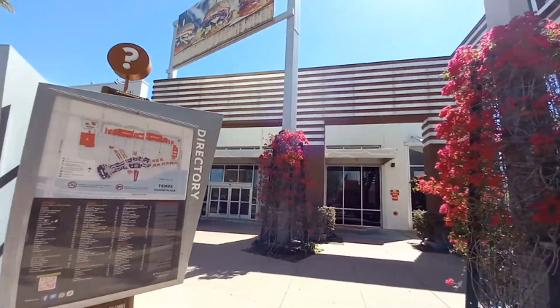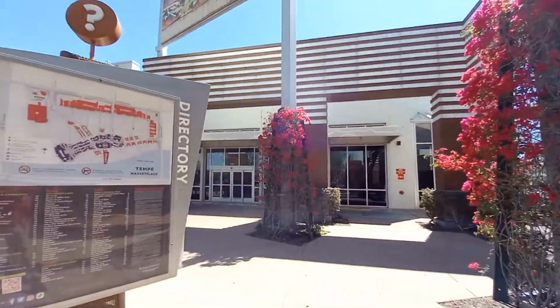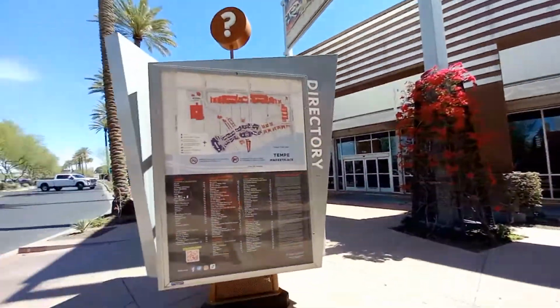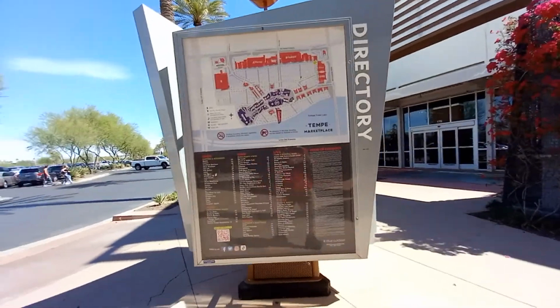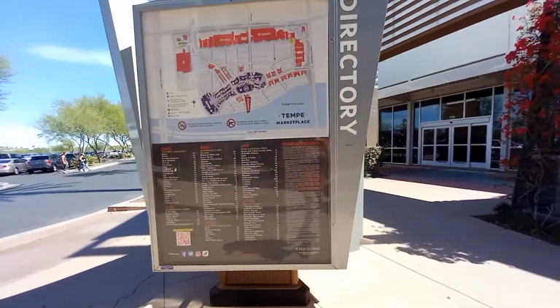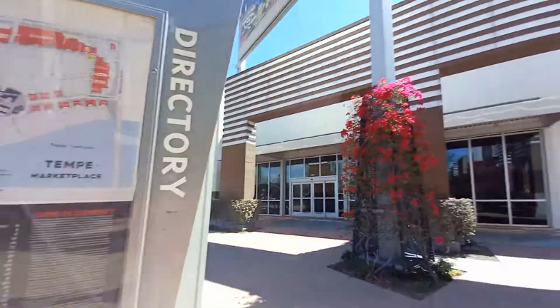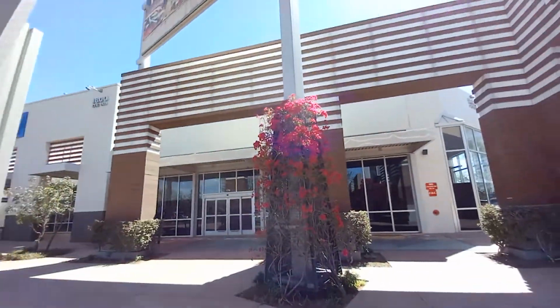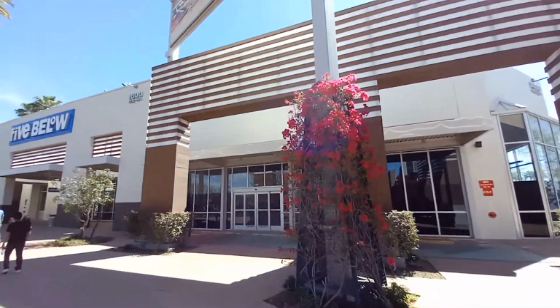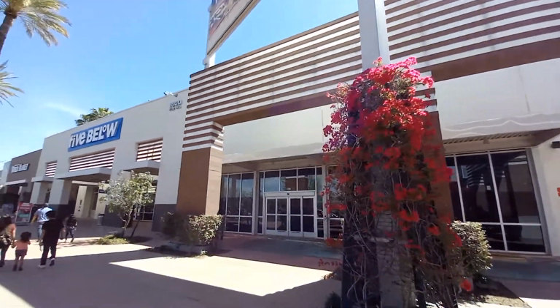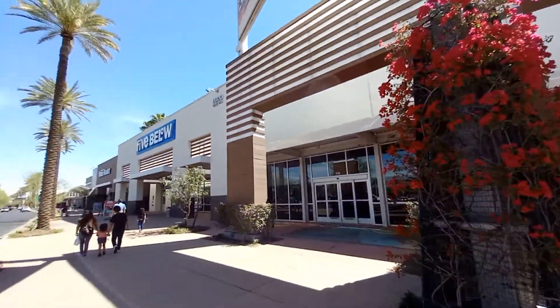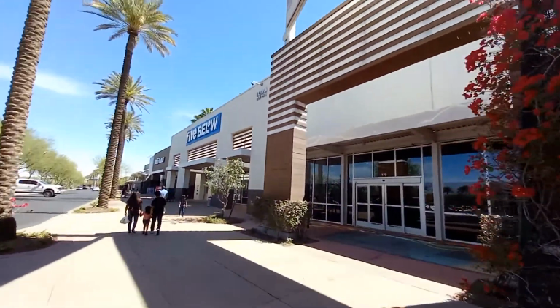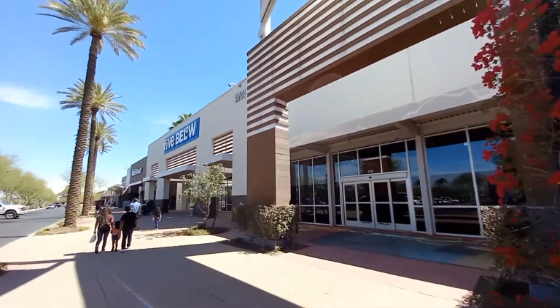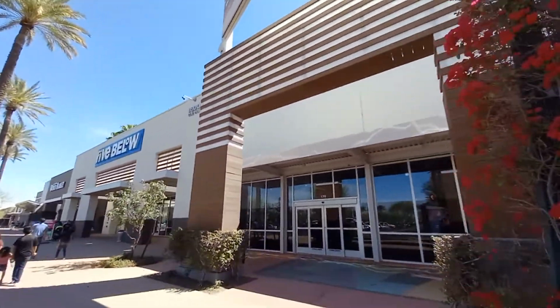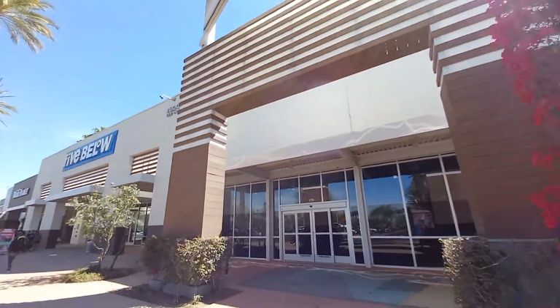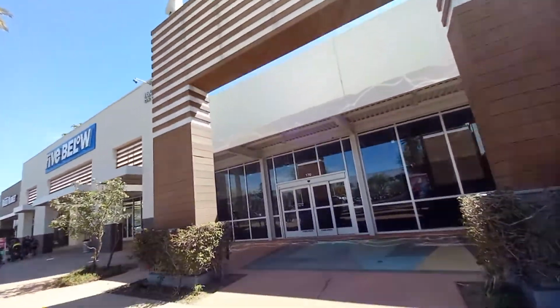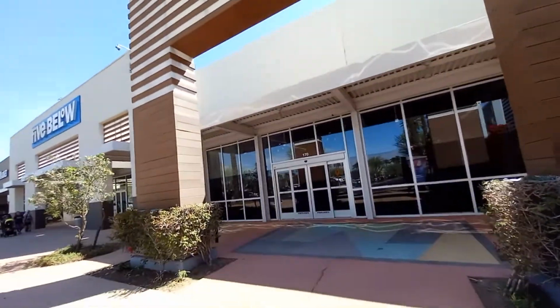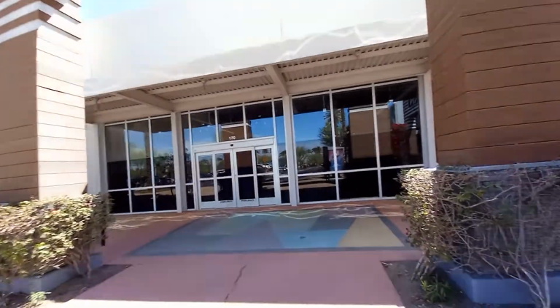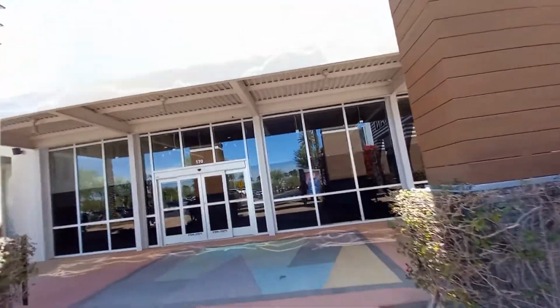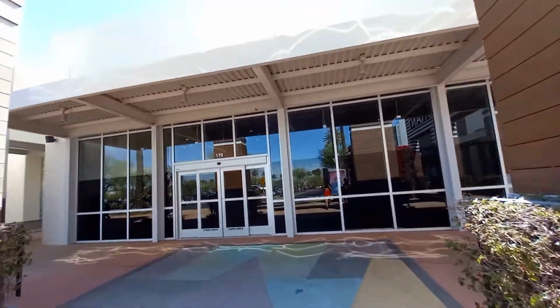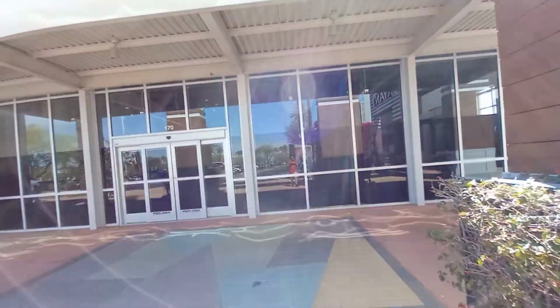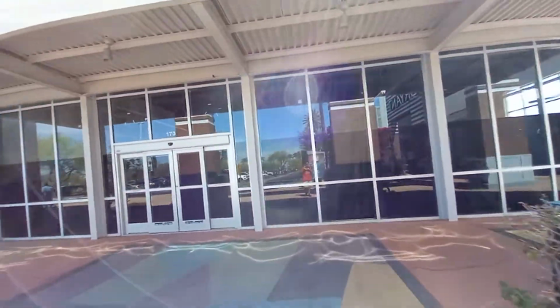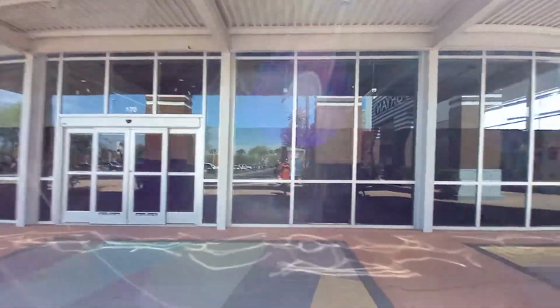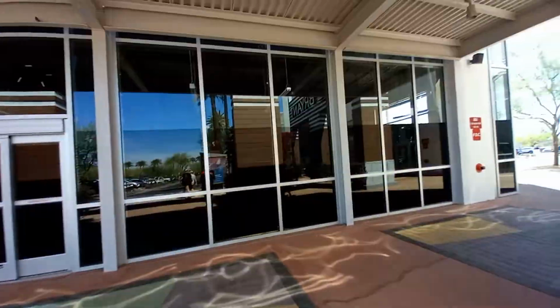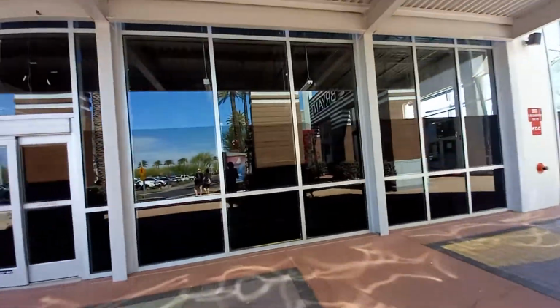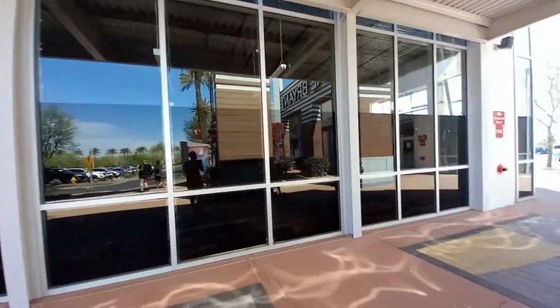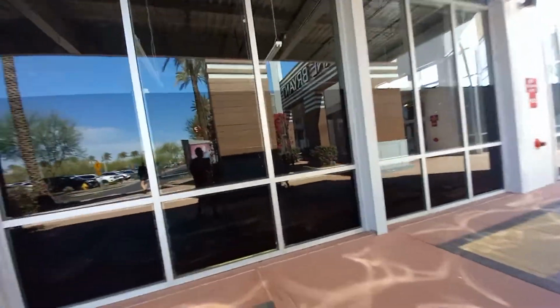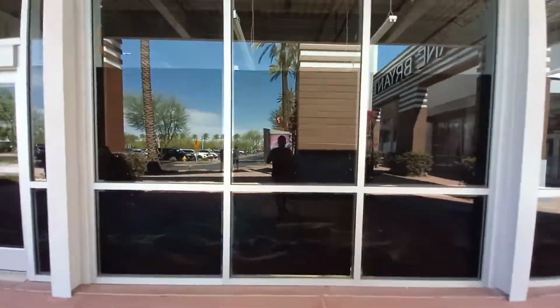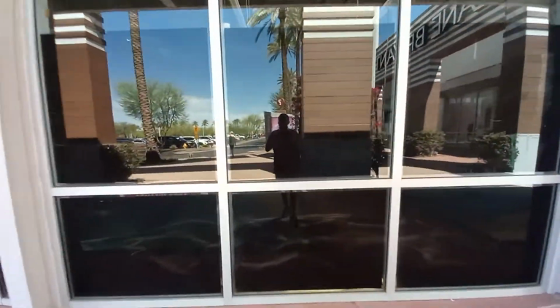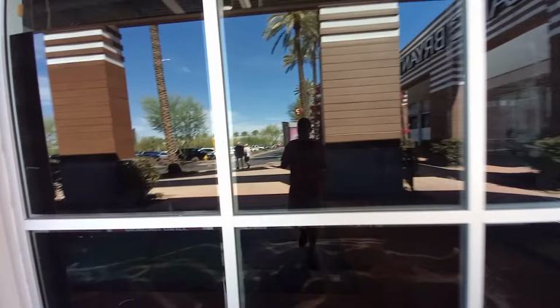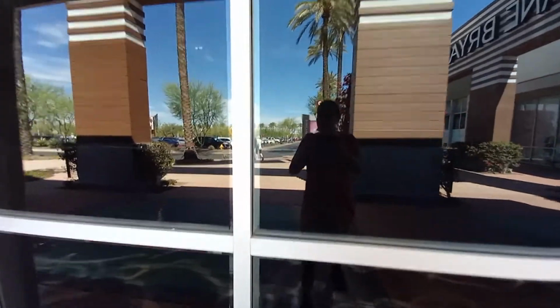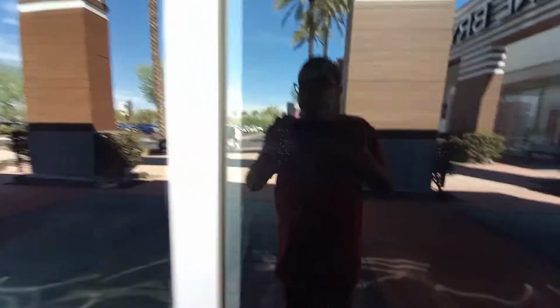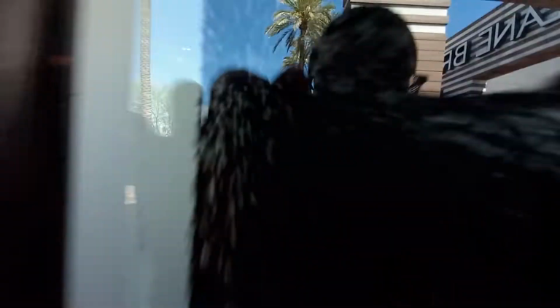I couldn't find anything, but I was trying to use something. This was something else — this was another store, I don't know what its name was.